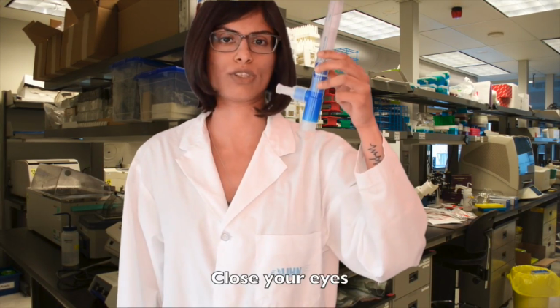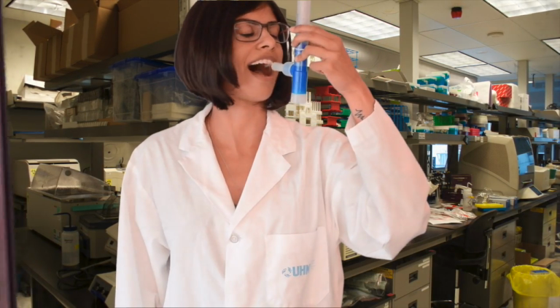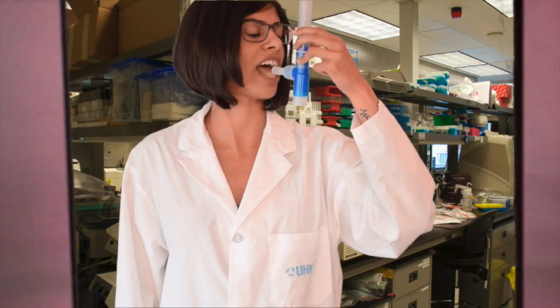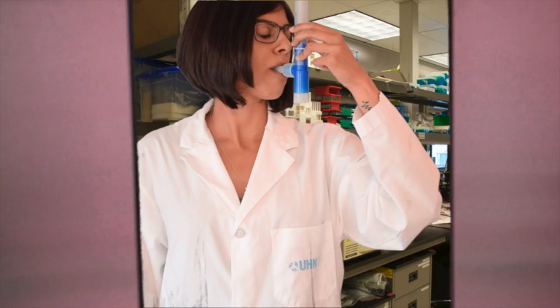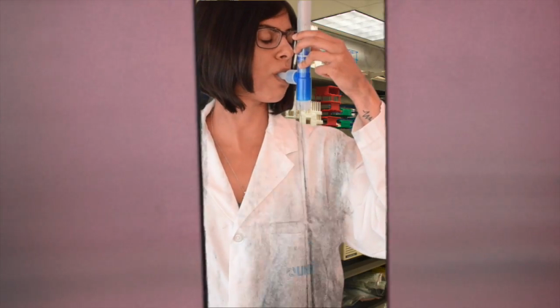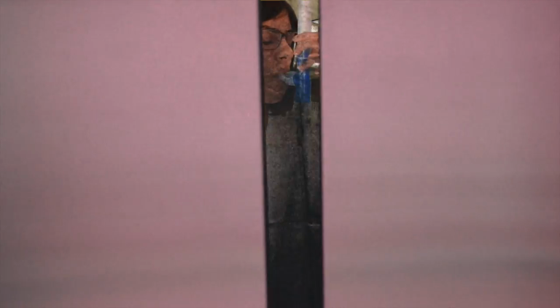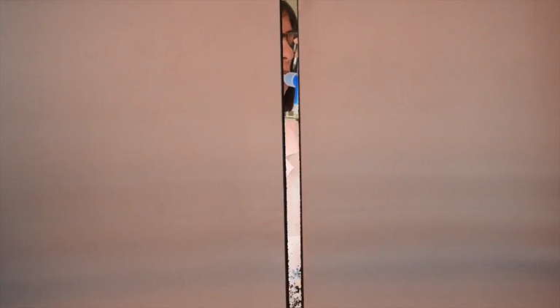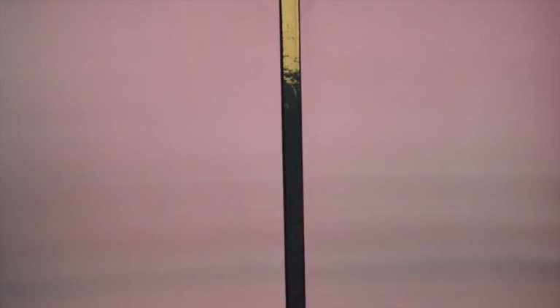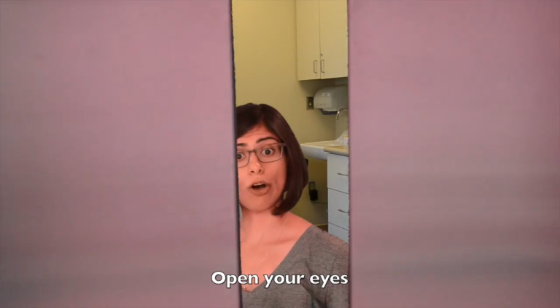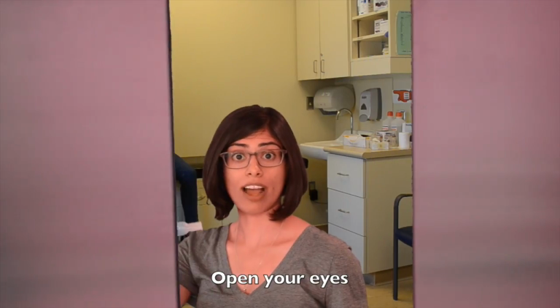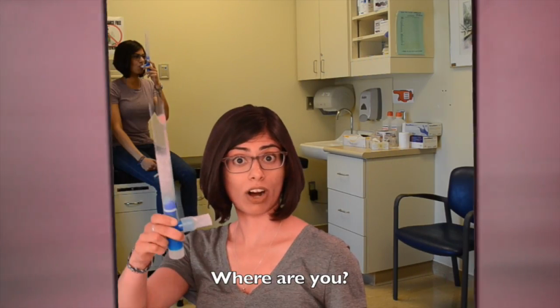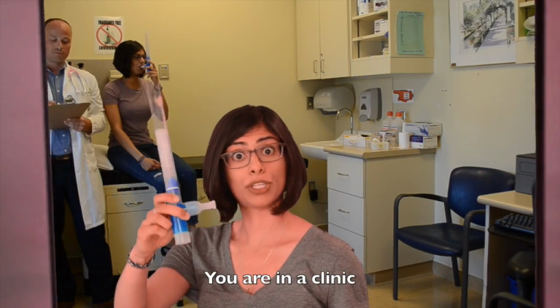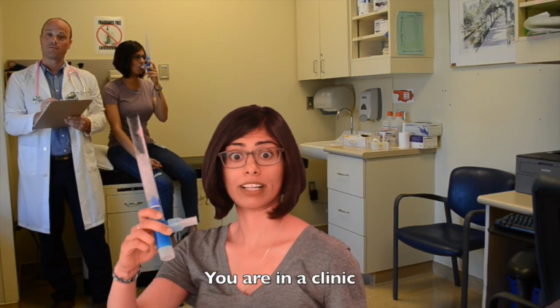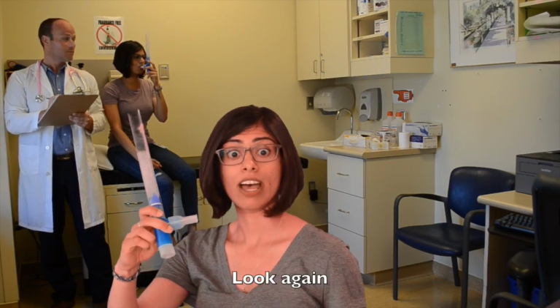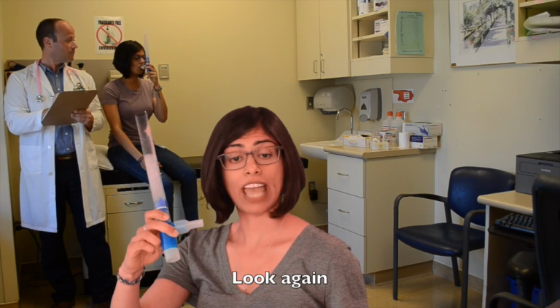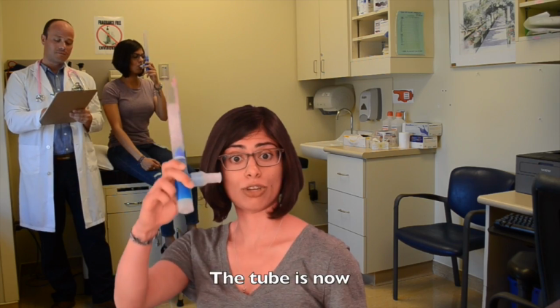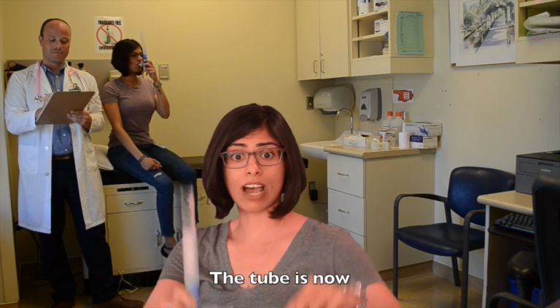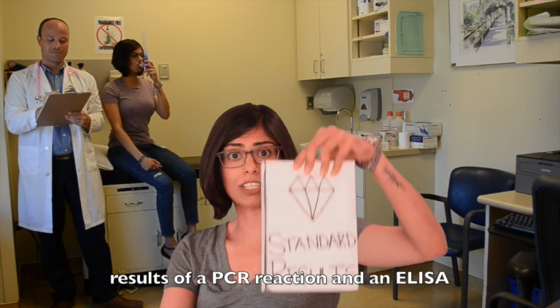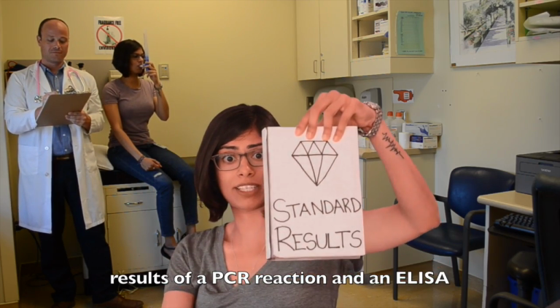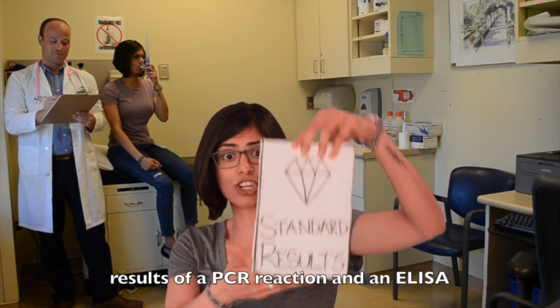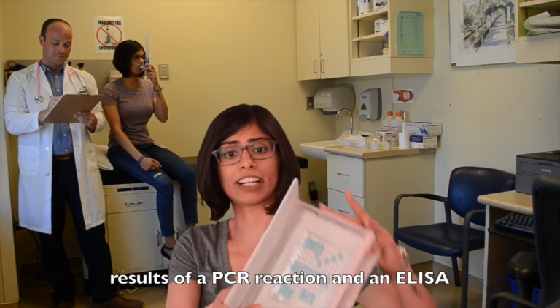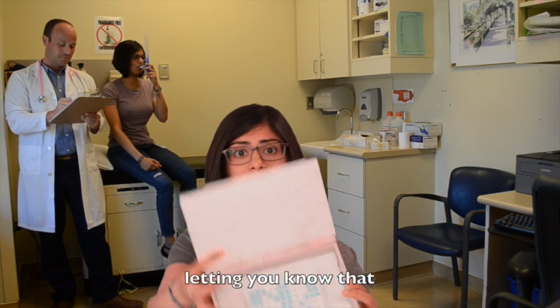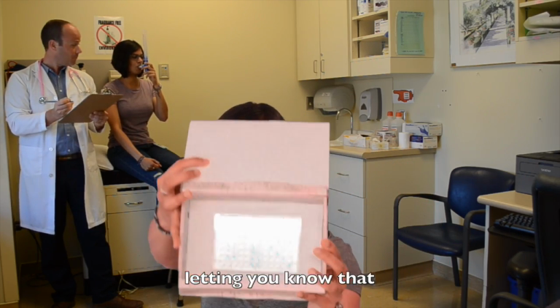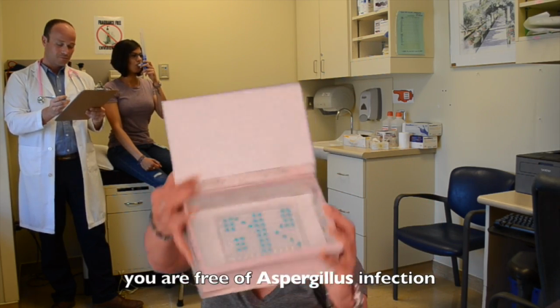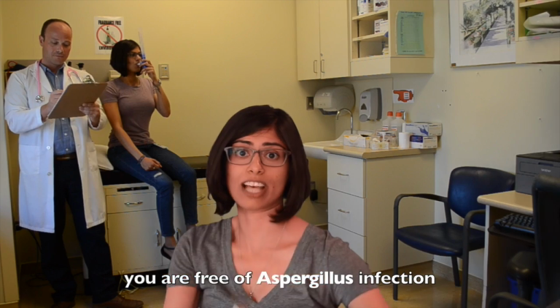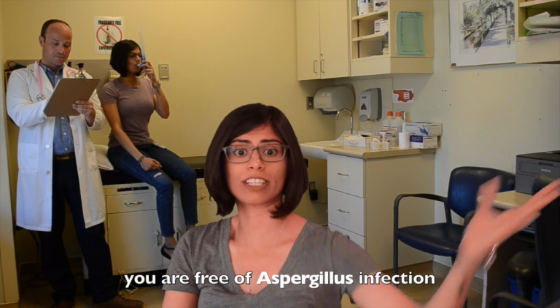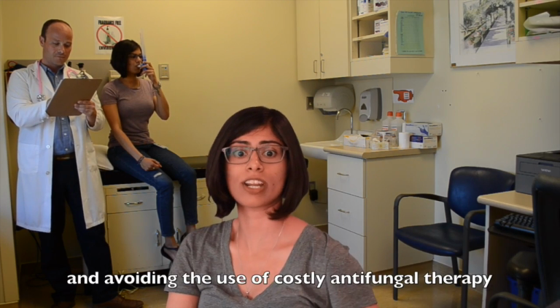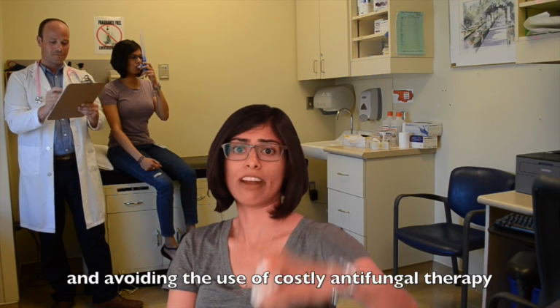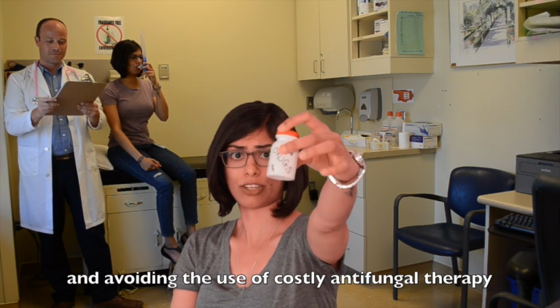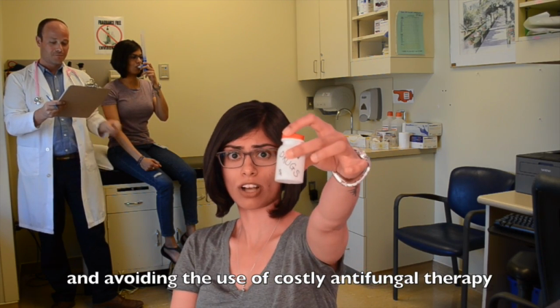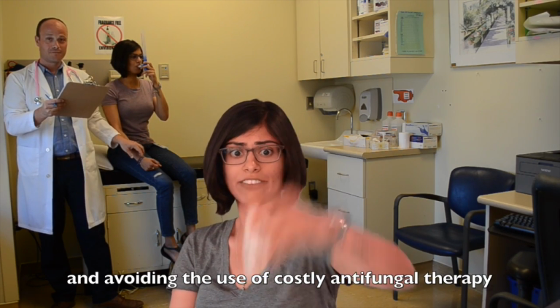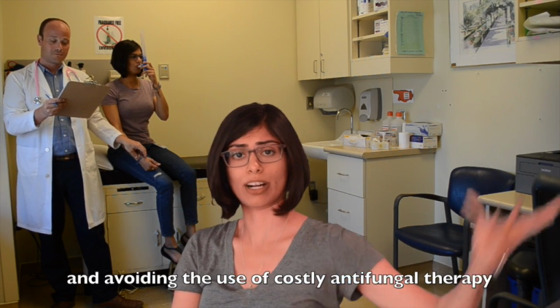Close your eyes. Open your eyes. Where are you? You are in a clinic. Look again. The tube is now results of a PCR reaction and then ELISA, letting you know that you are free of Aspergillus infection and avoiding the use of costly antifungal therapy.